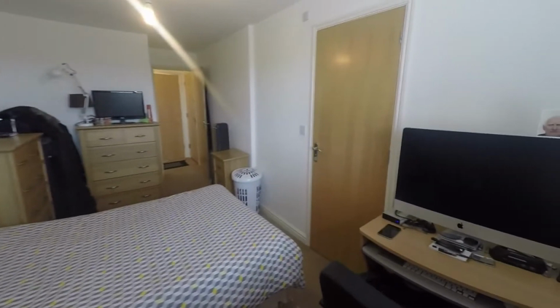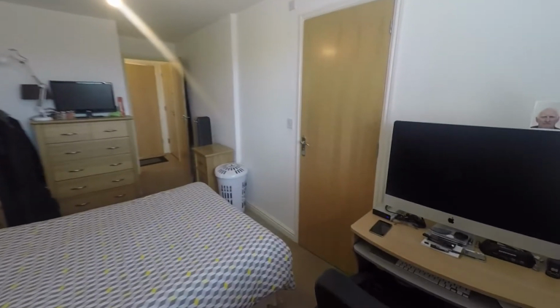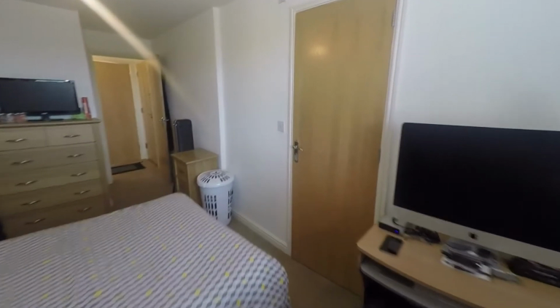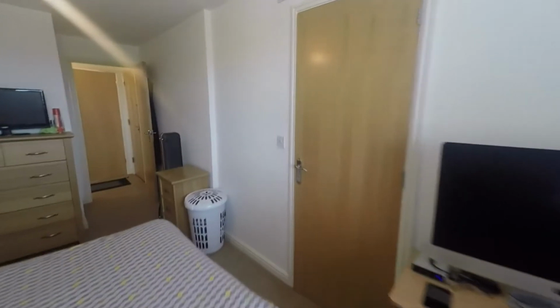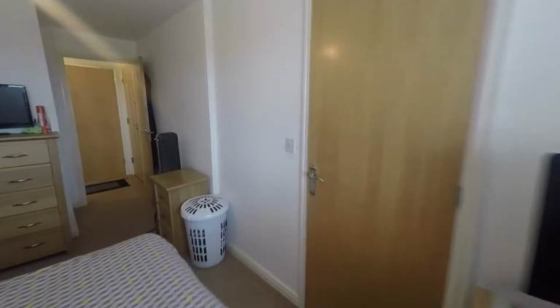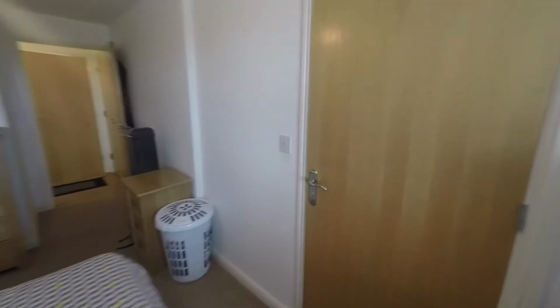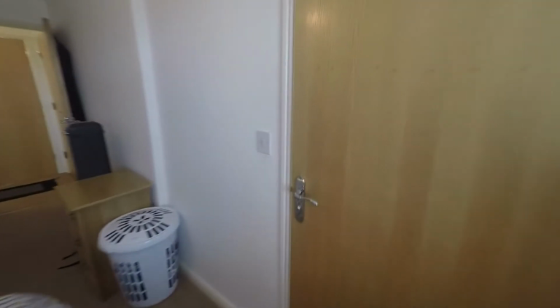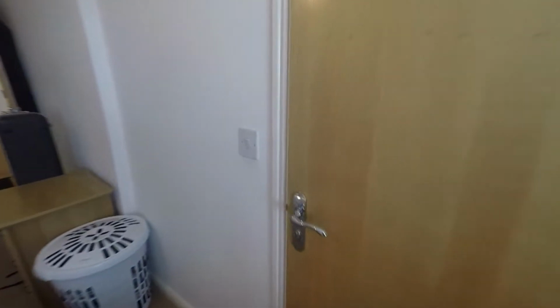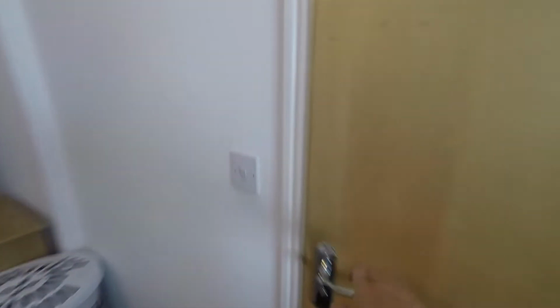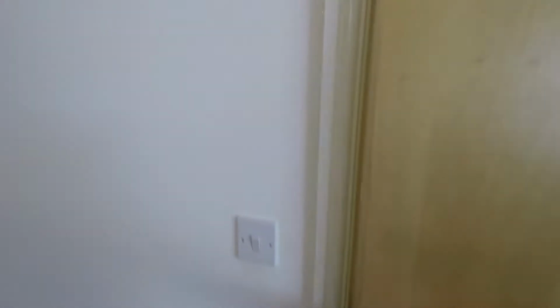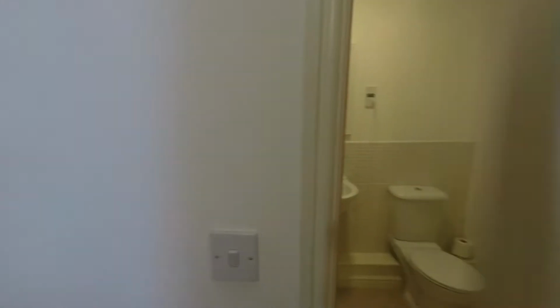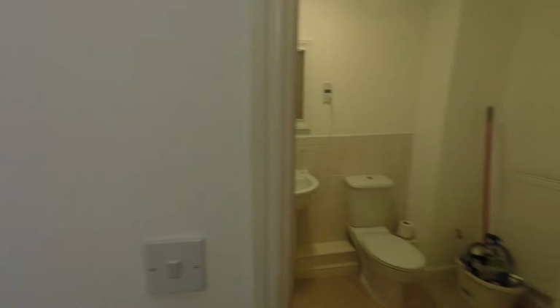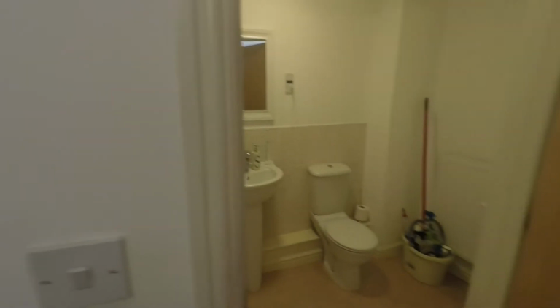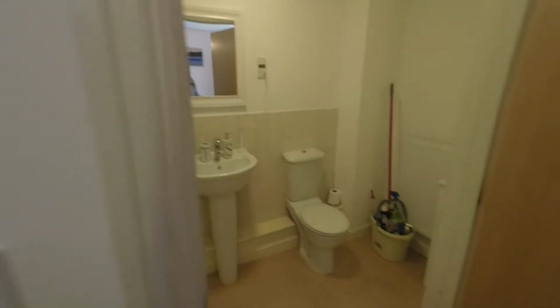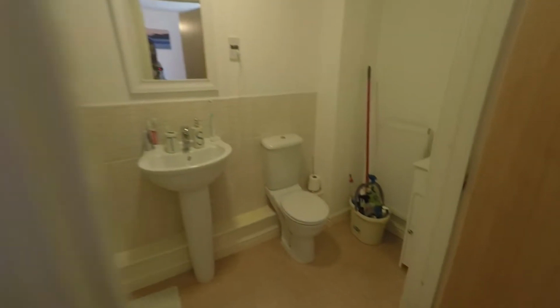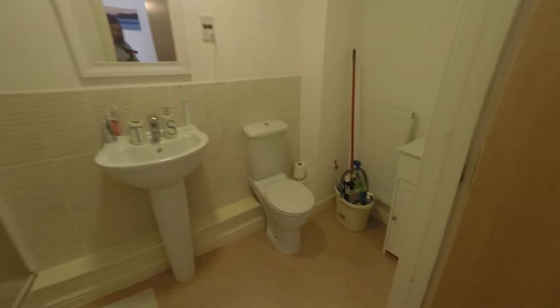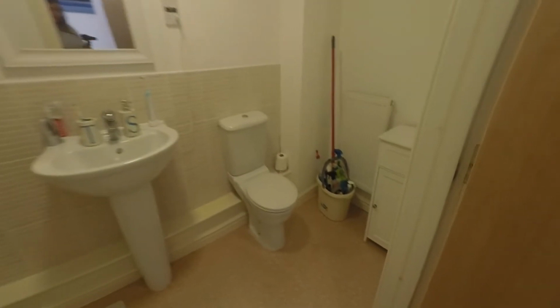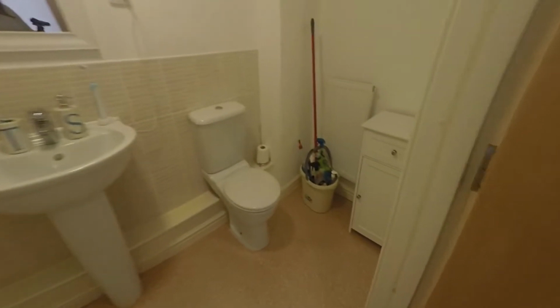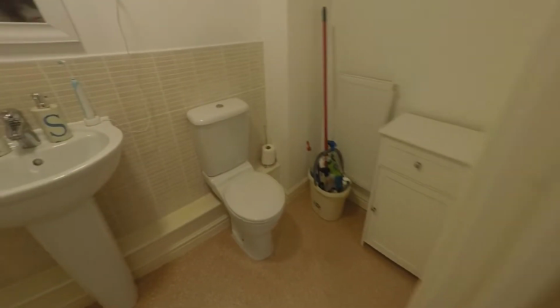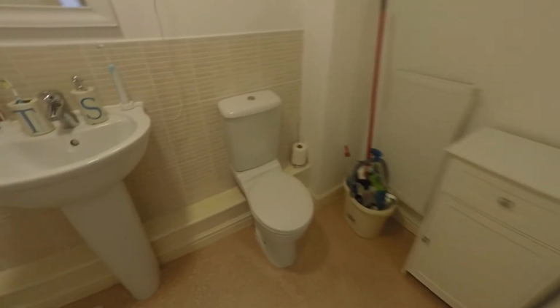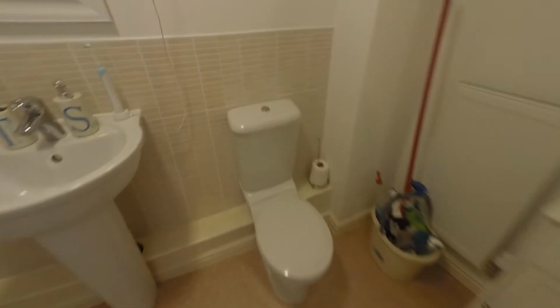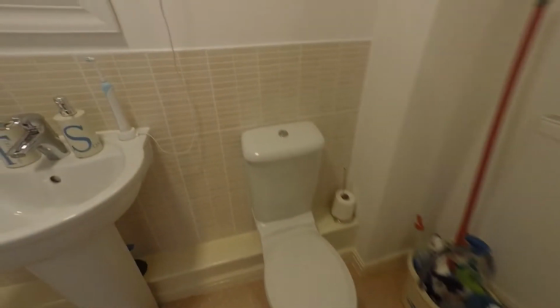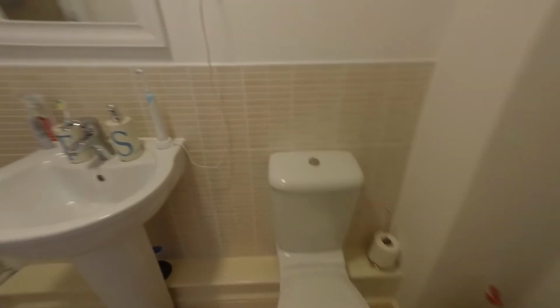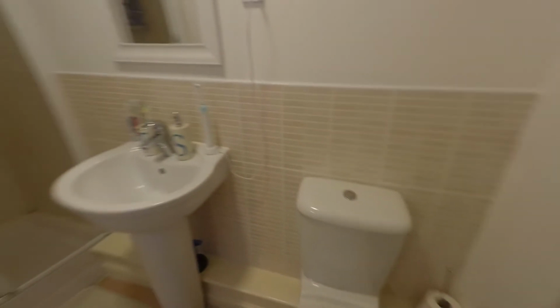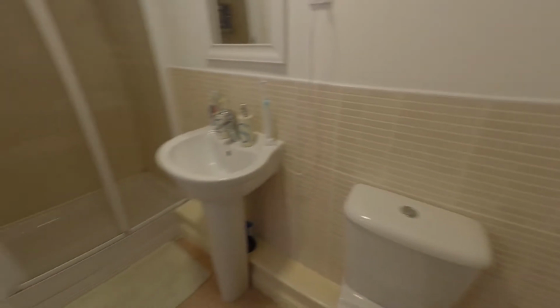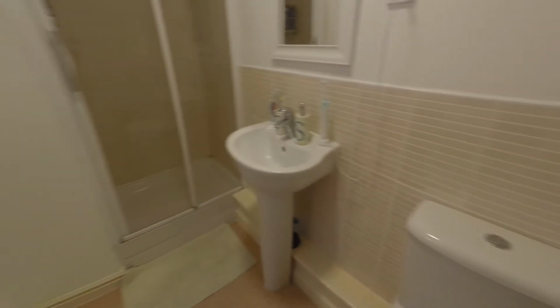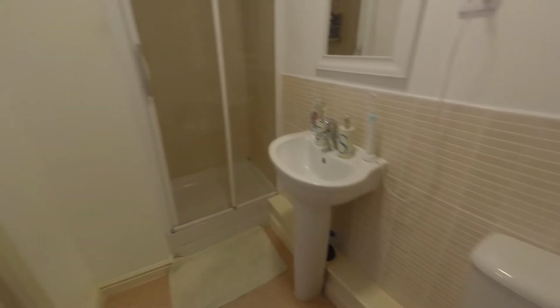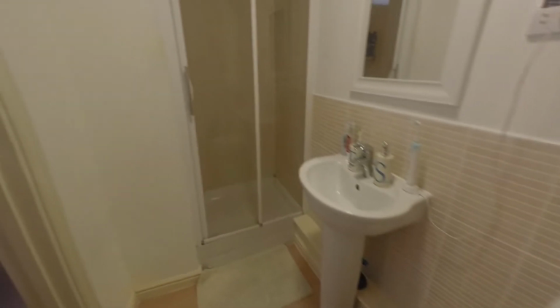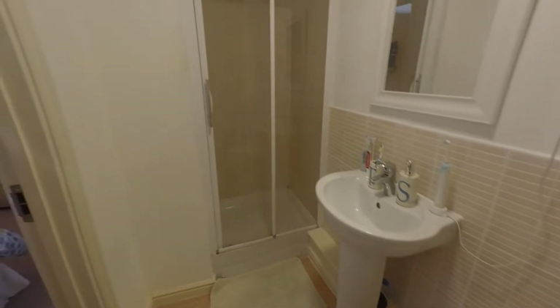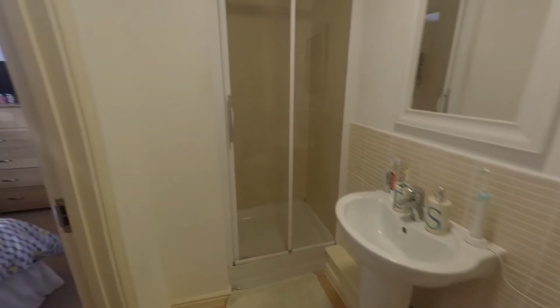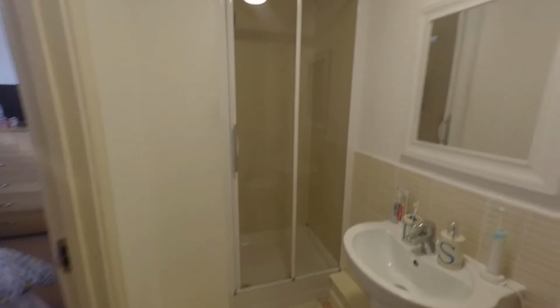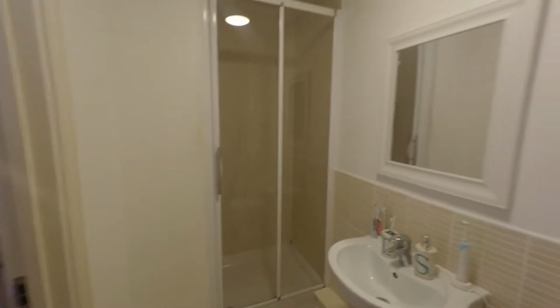The master bedroom has an ensuite, which is again nice and neutrally decorated. In here you have a large walk-in shower as well.